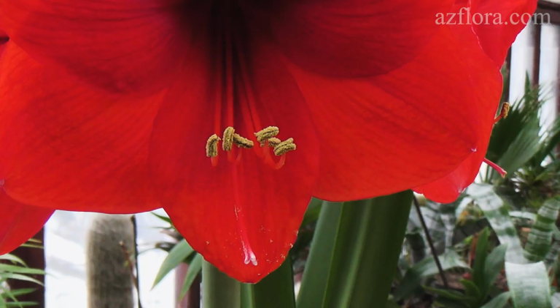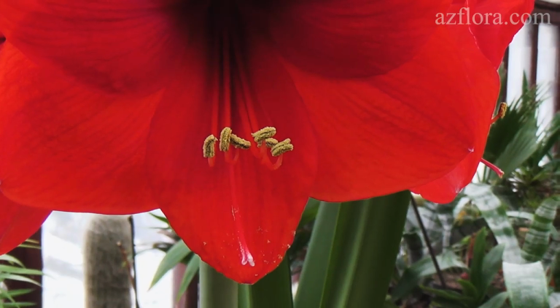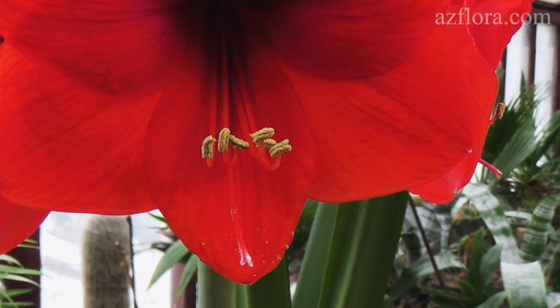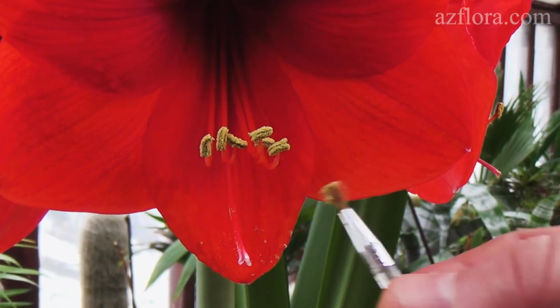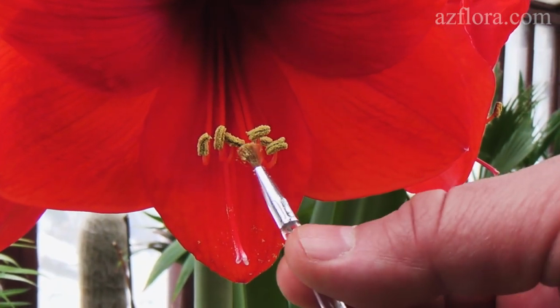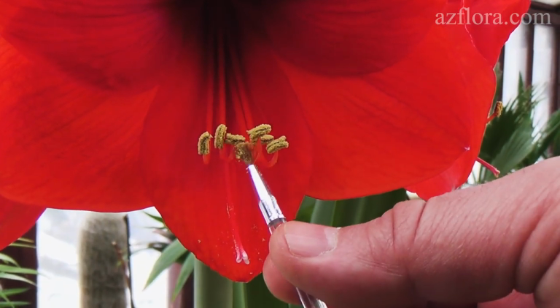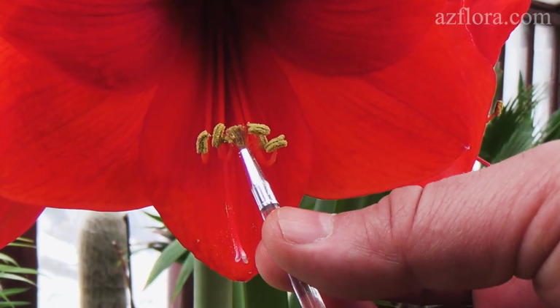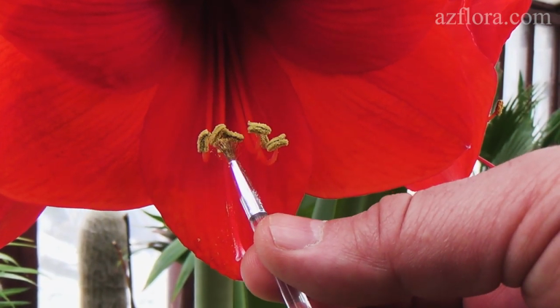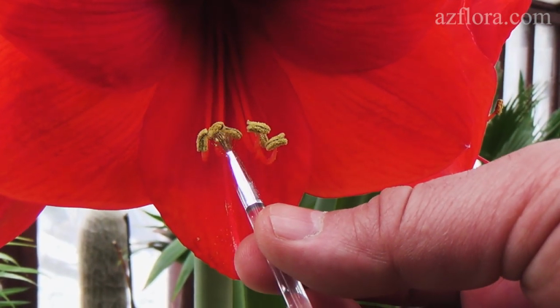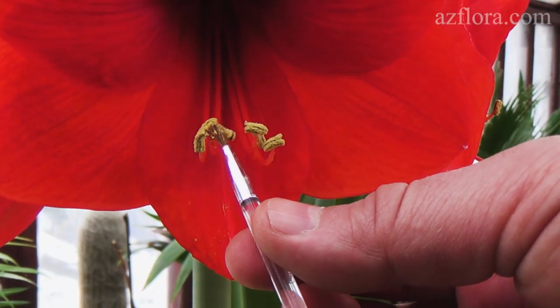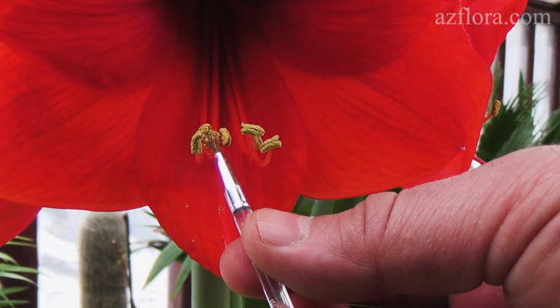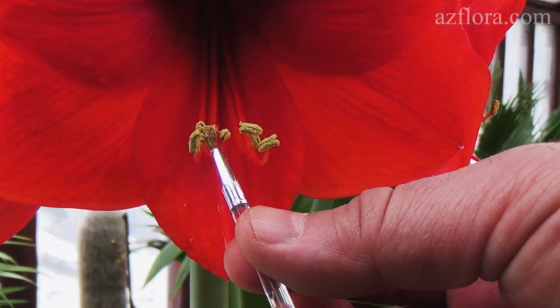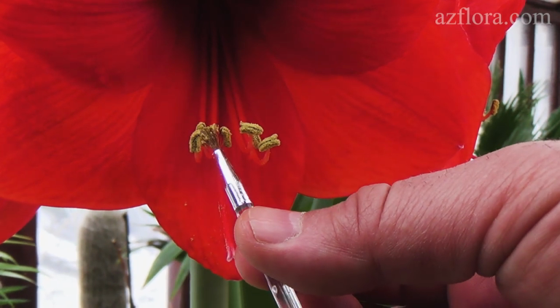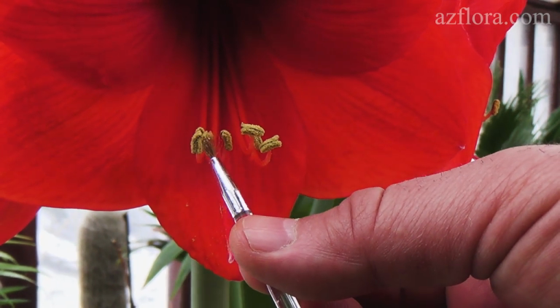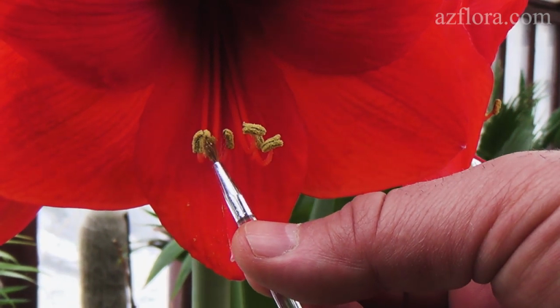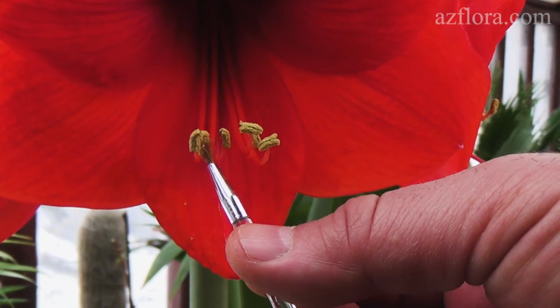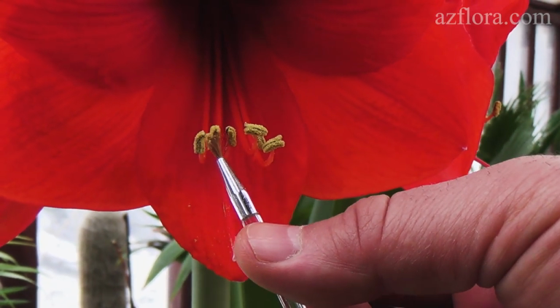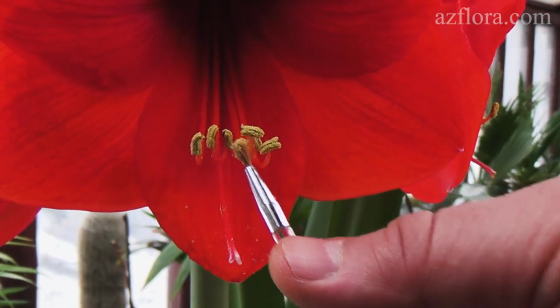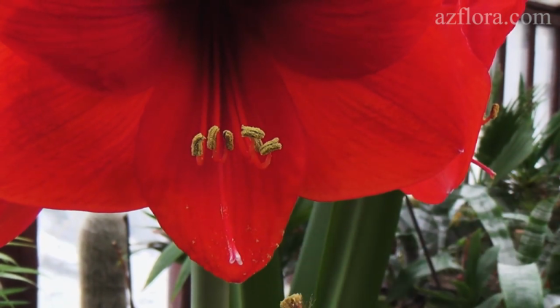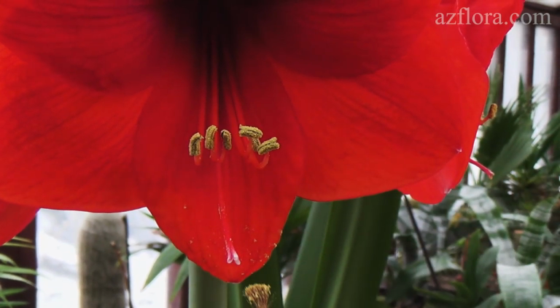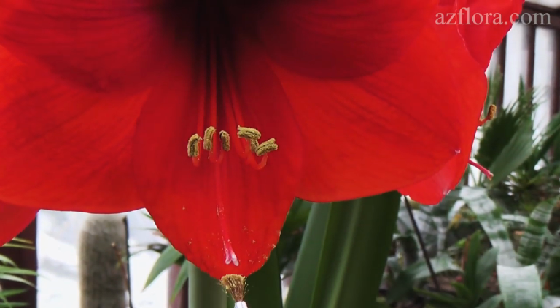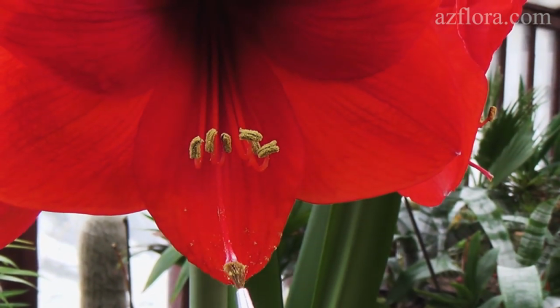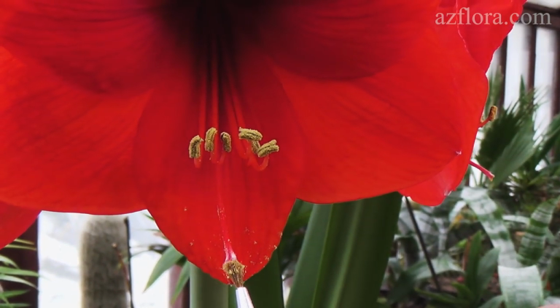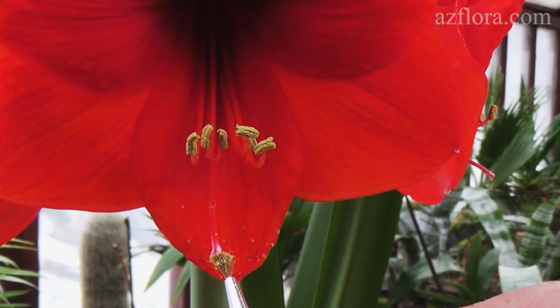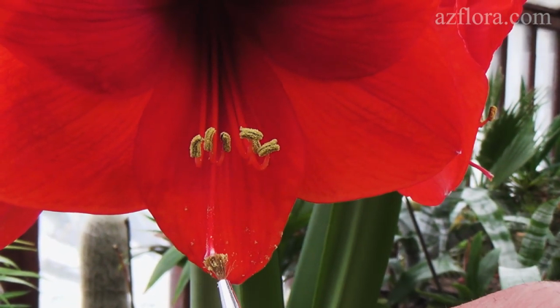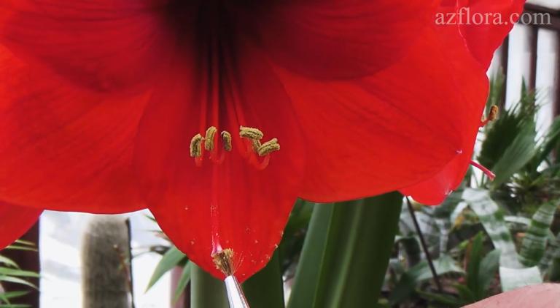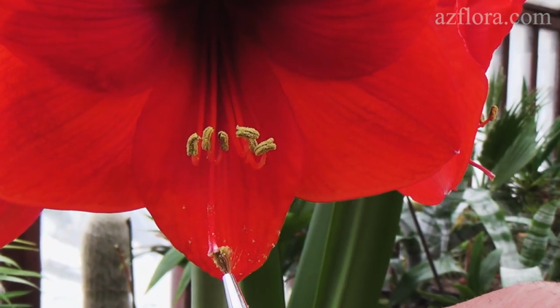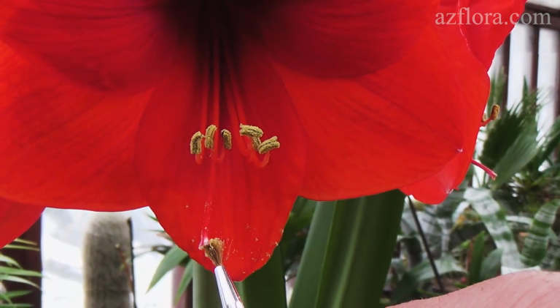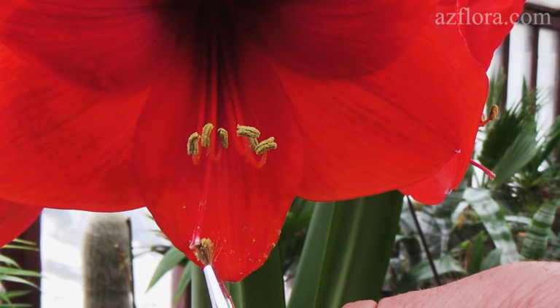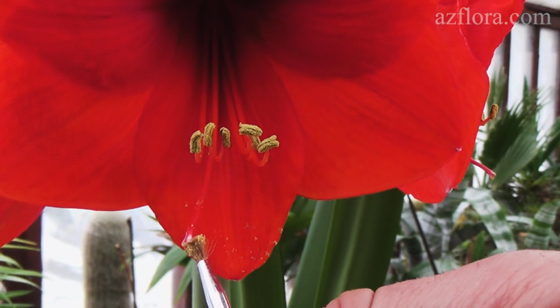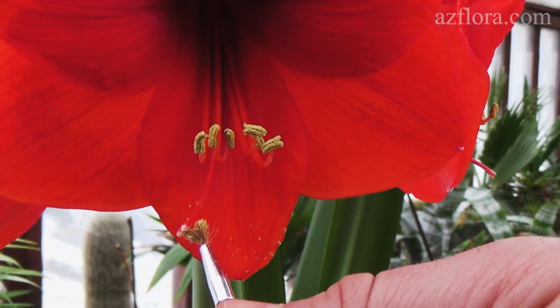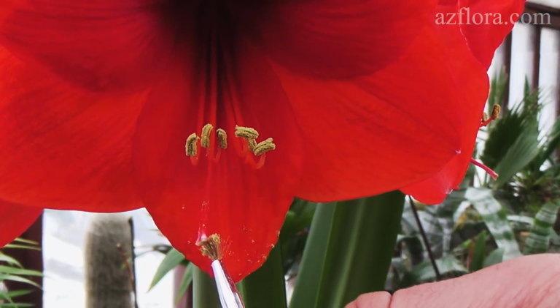With the help of a brush, we transfer pollen from a stamen to the stigma. The process is repeated several times with an interval of one day.